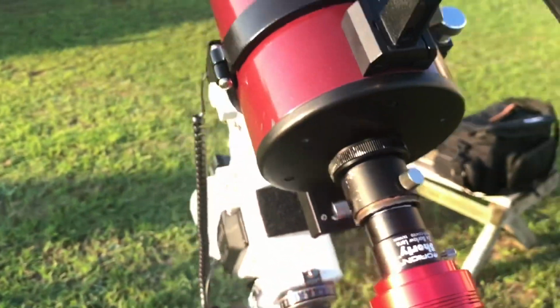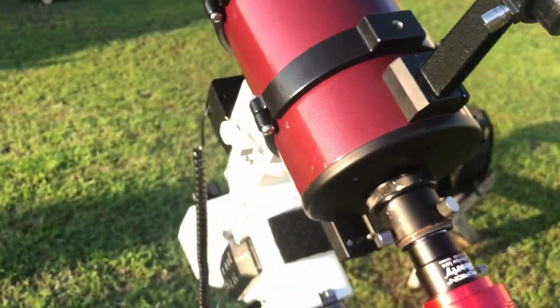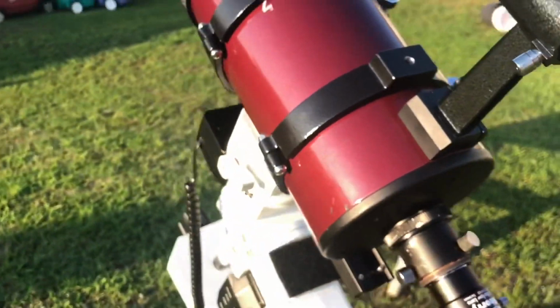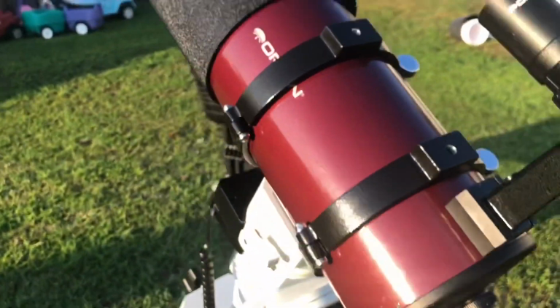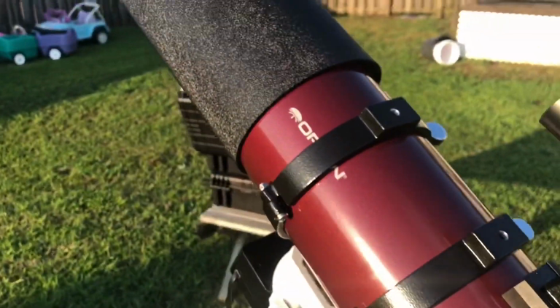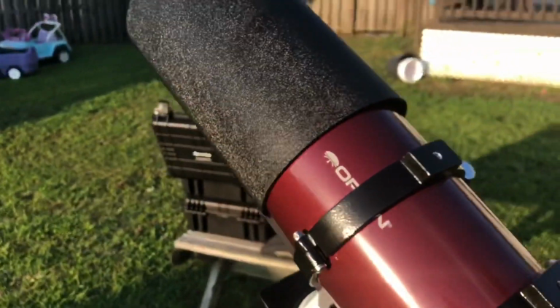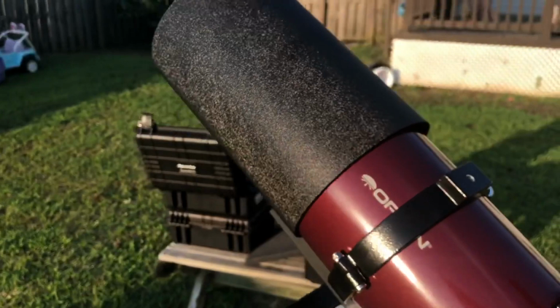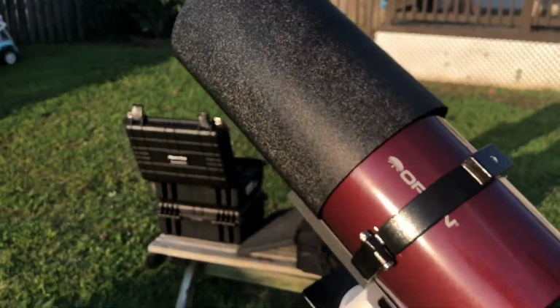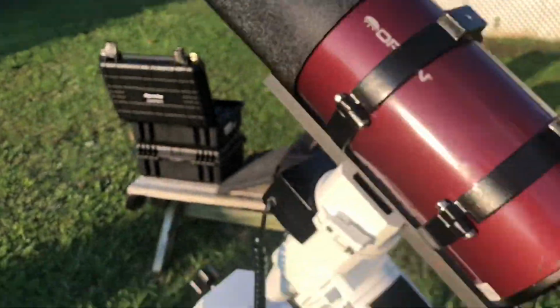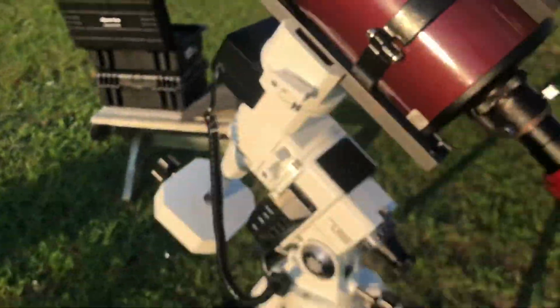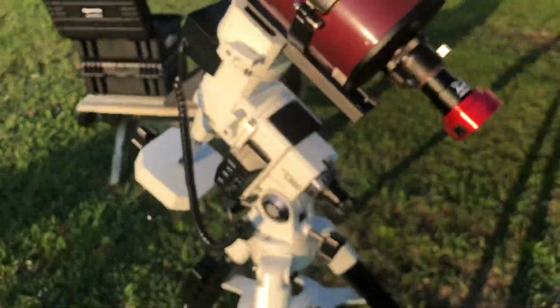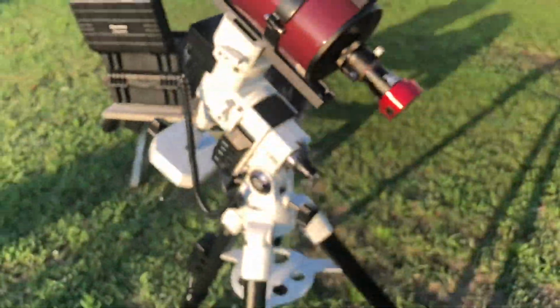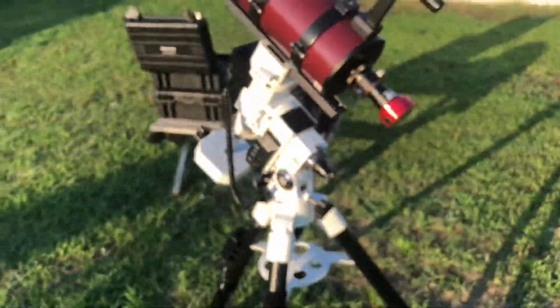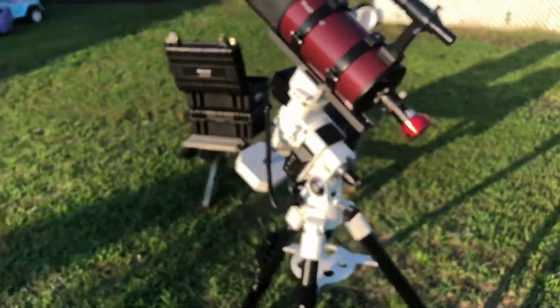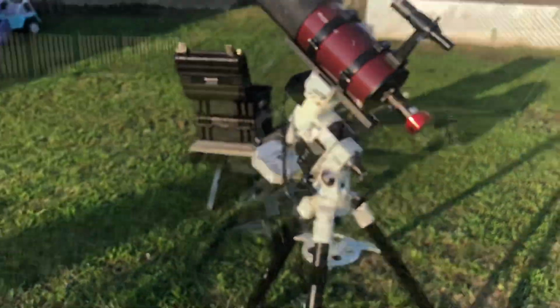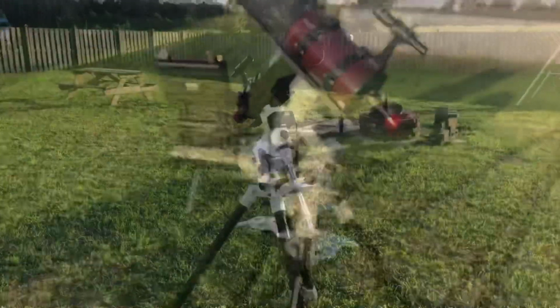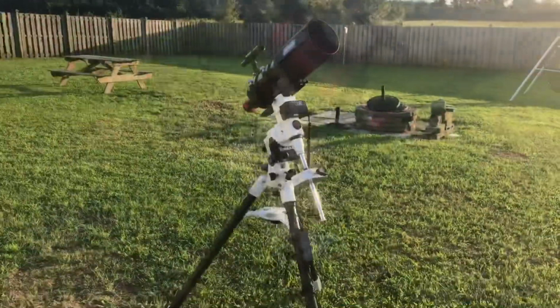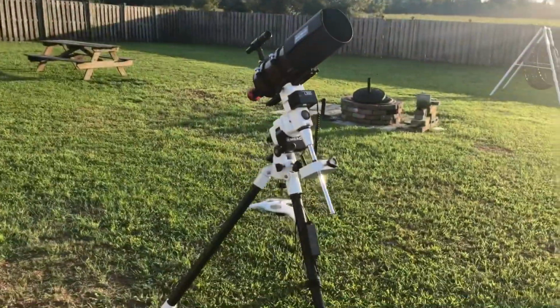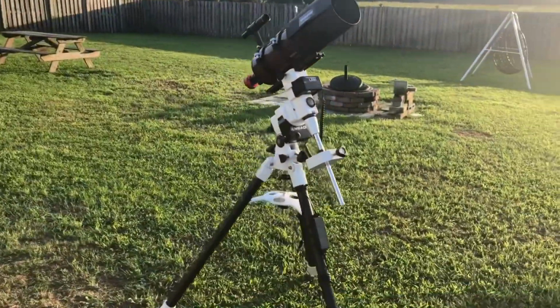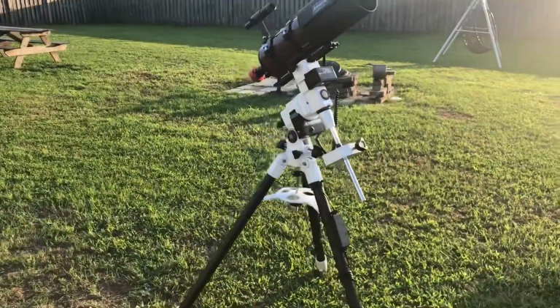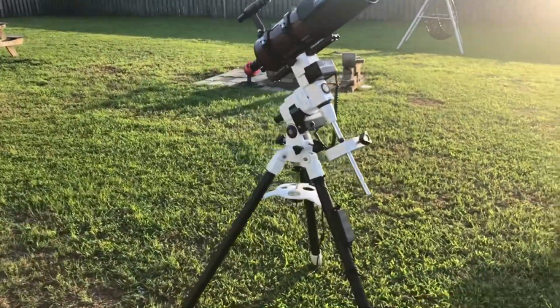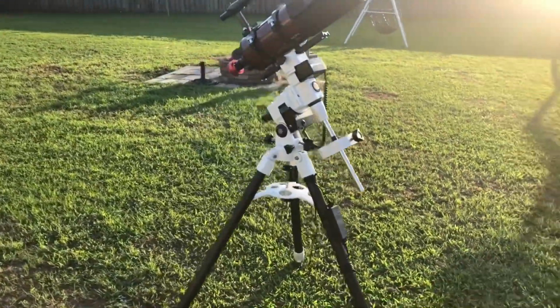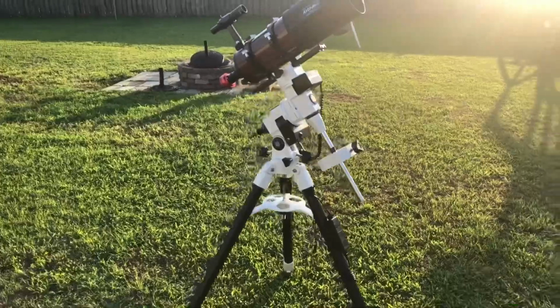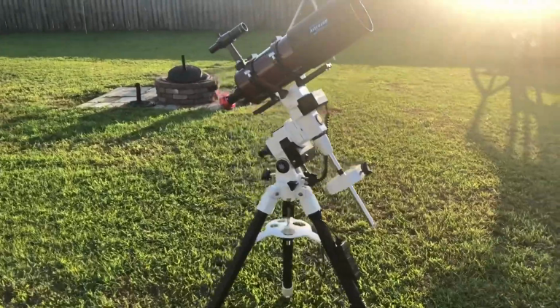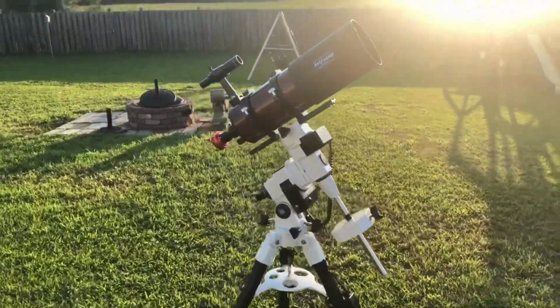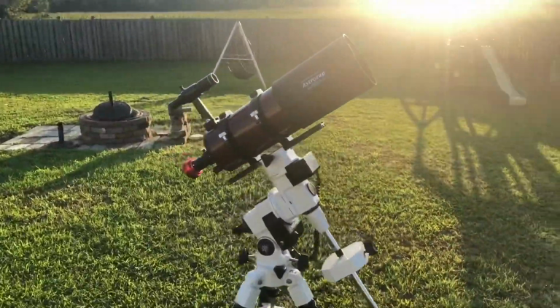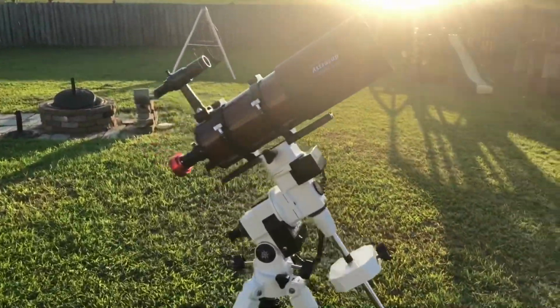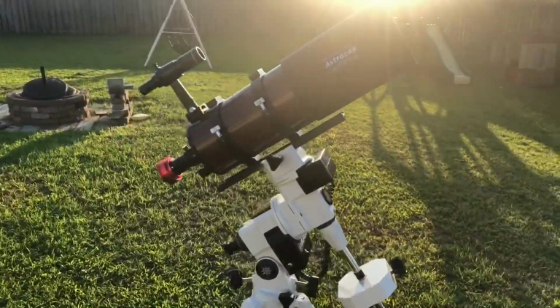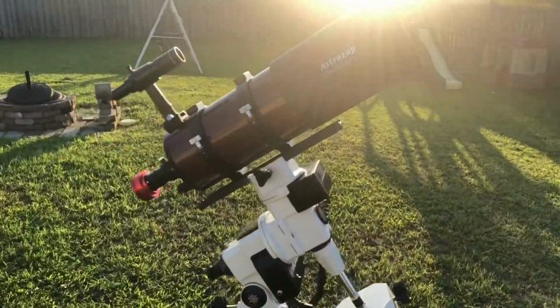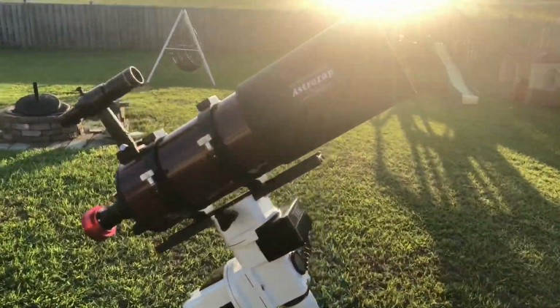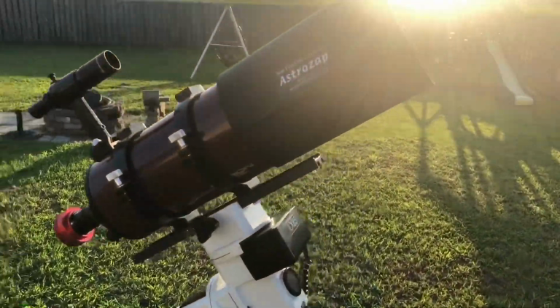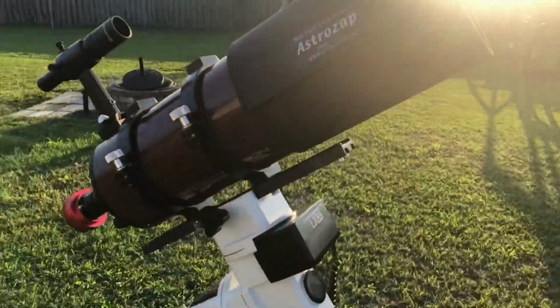As you can see I'm using a tracking mount, but there's no need to guide for planetary. I'm using a go-to because a system like this makes it a whole lot easier to keep your planets in frame.